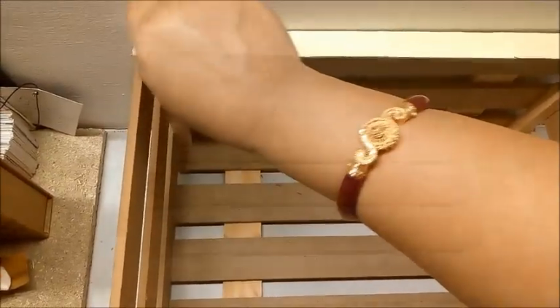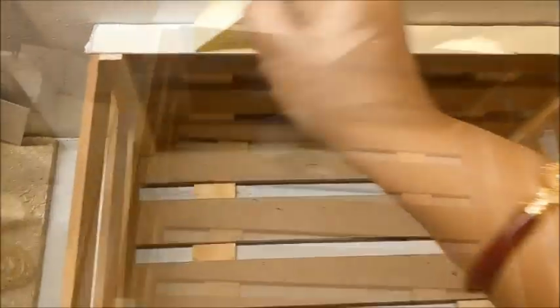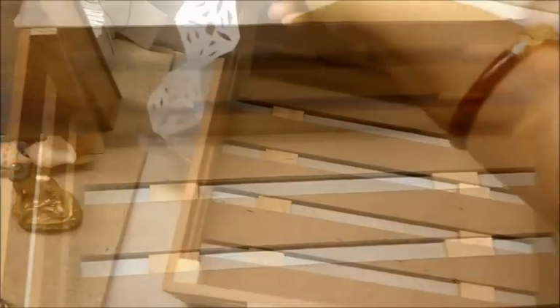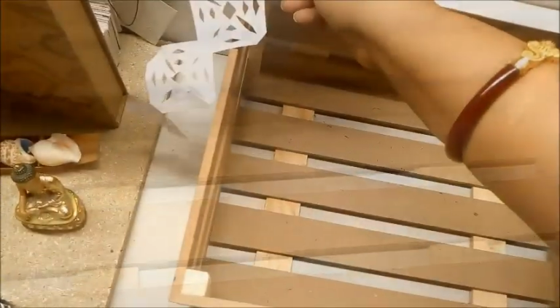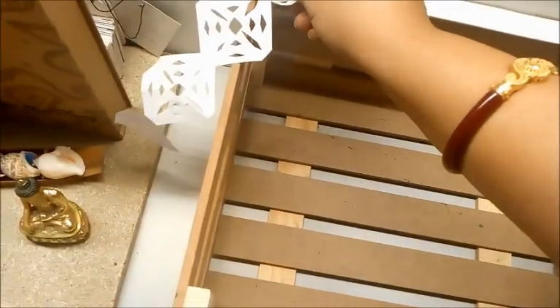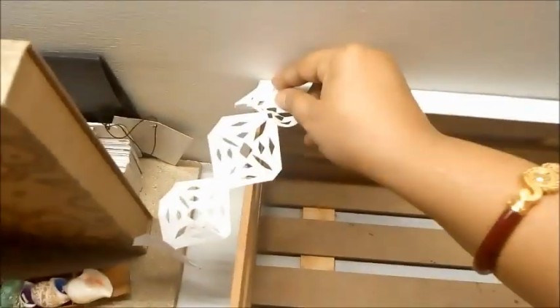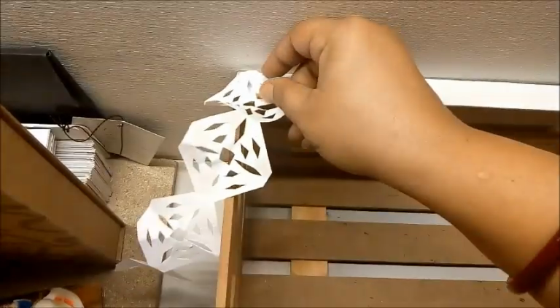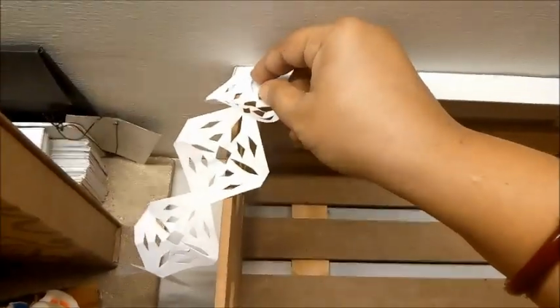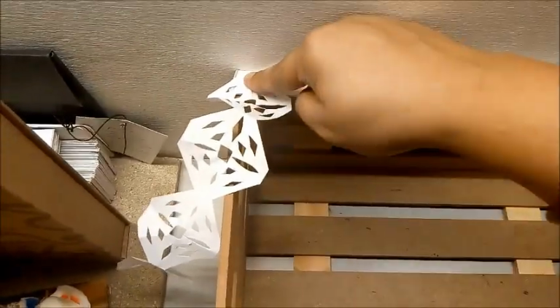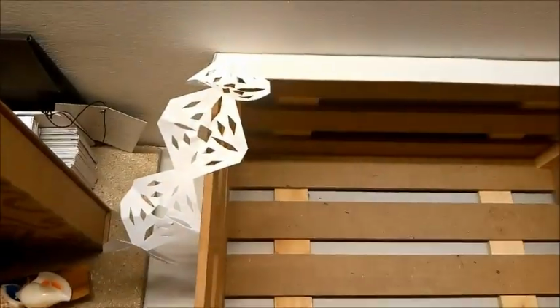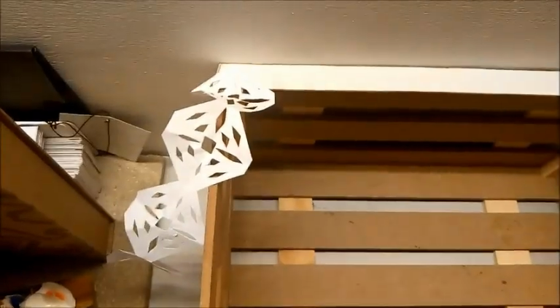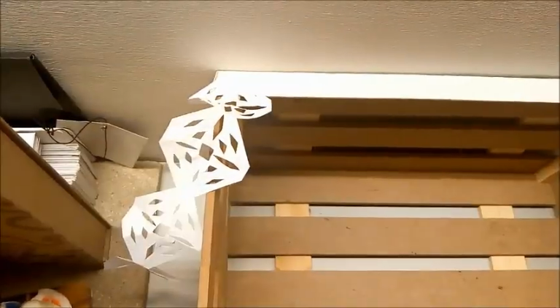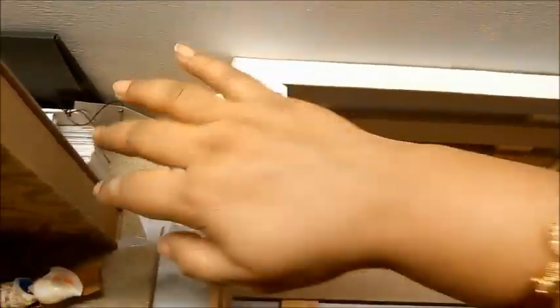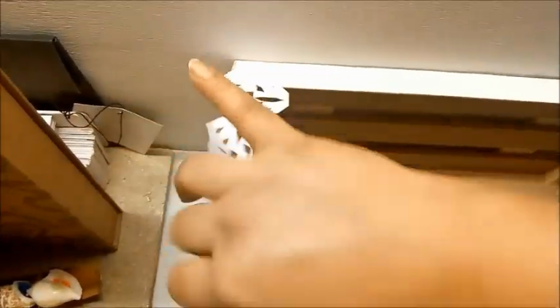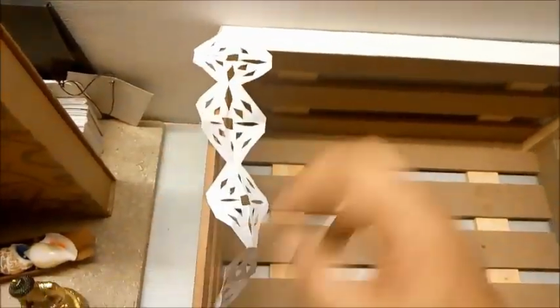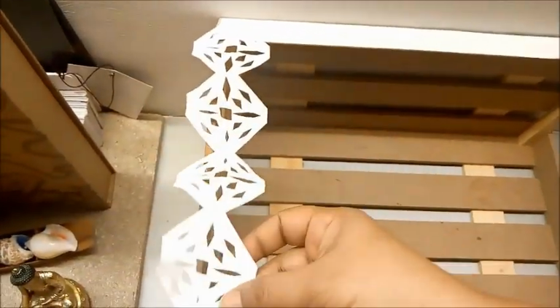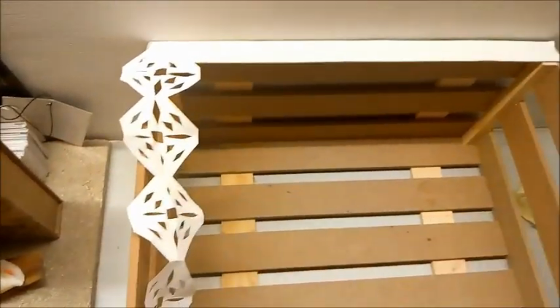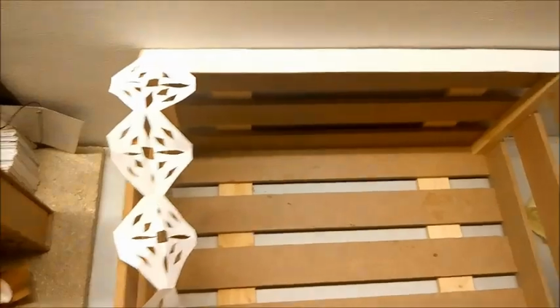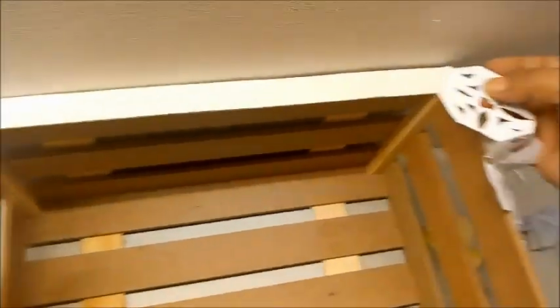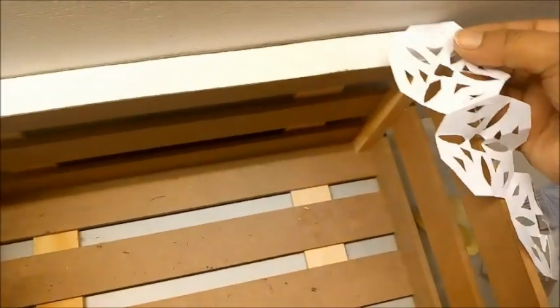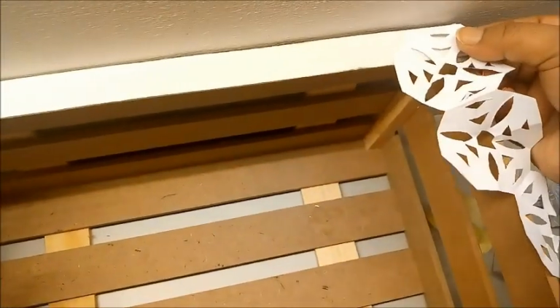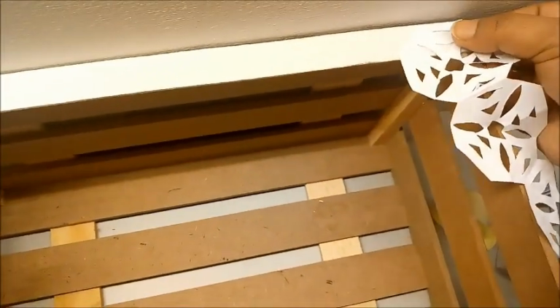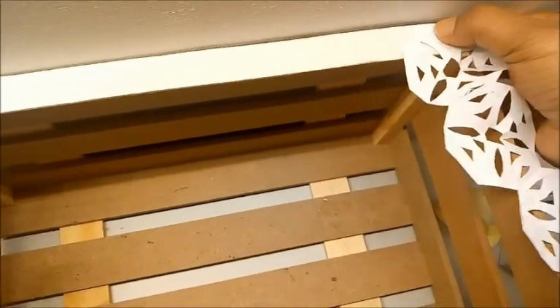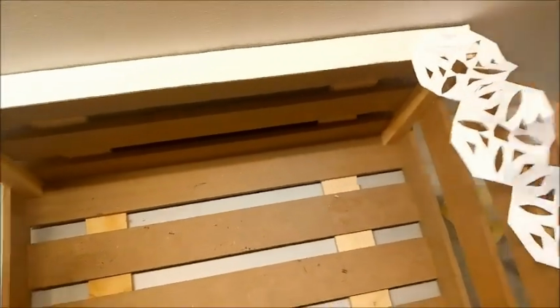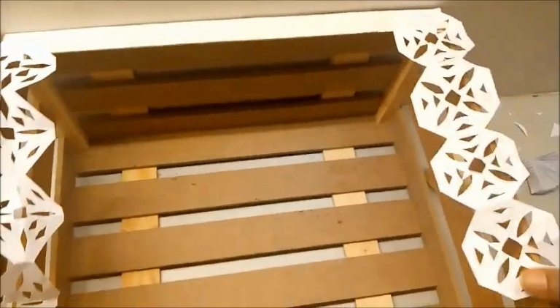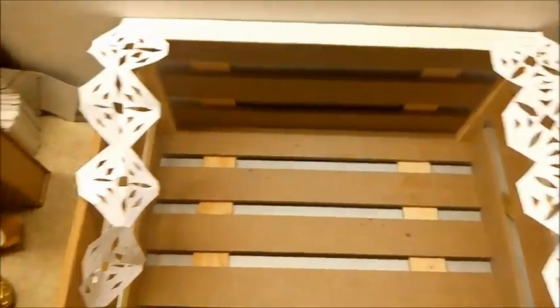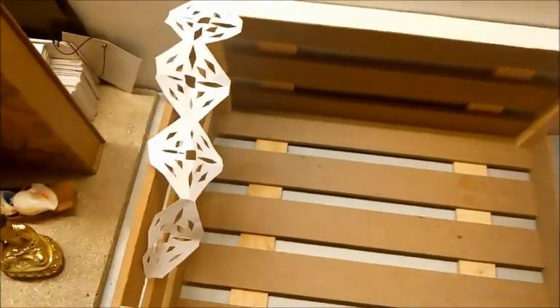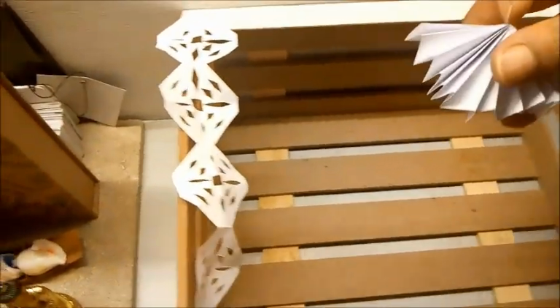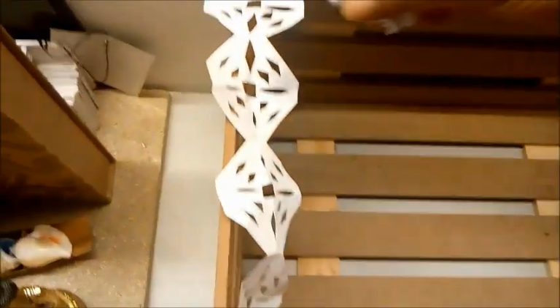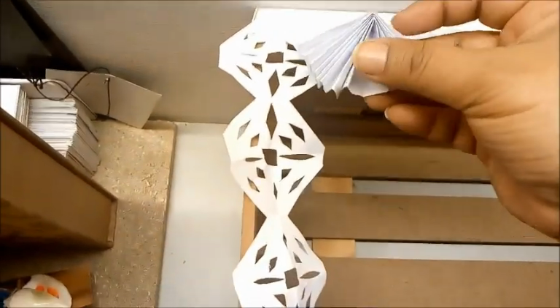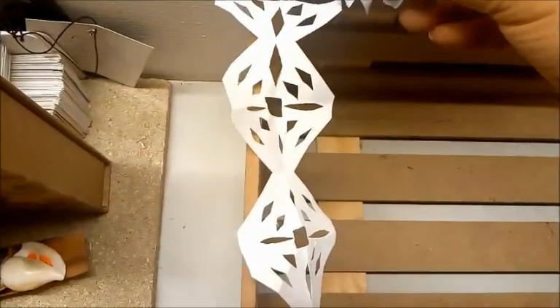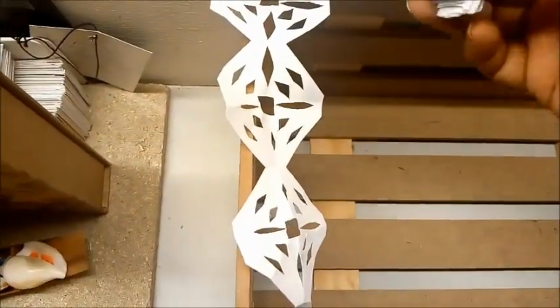I'll start decorating this crate. I'm trying to imitate the shola work of Bengal. I like the touch of local handicrafts — this white sponge-like wood is used all across Bengal for ideal decoration during poojas.